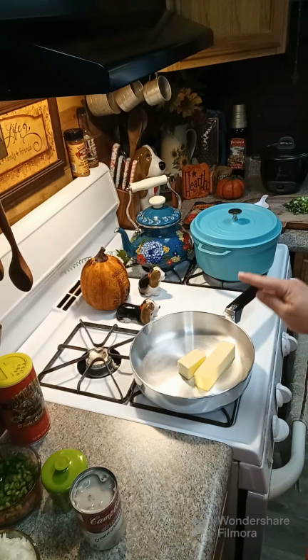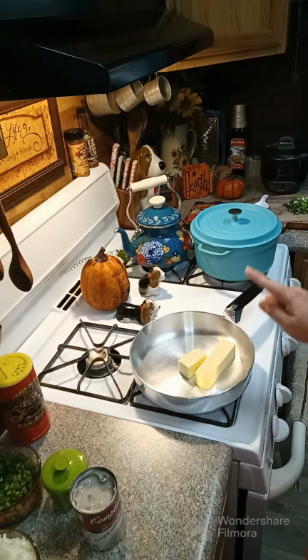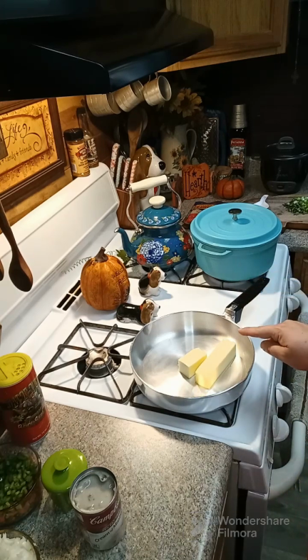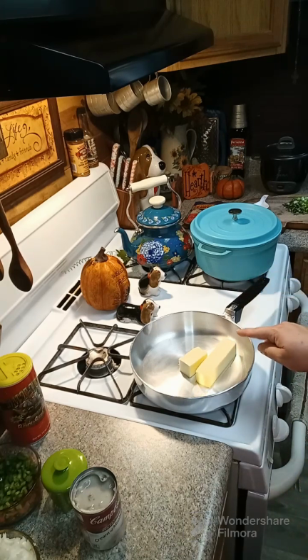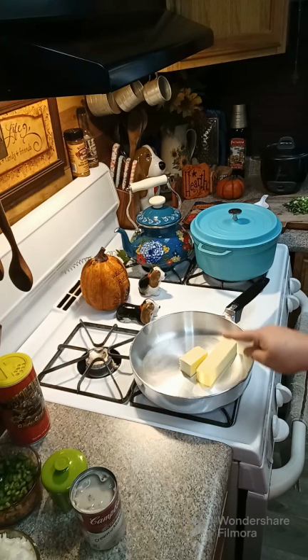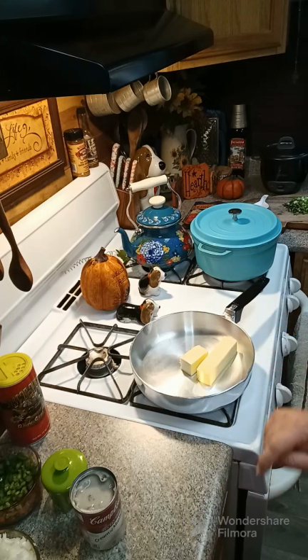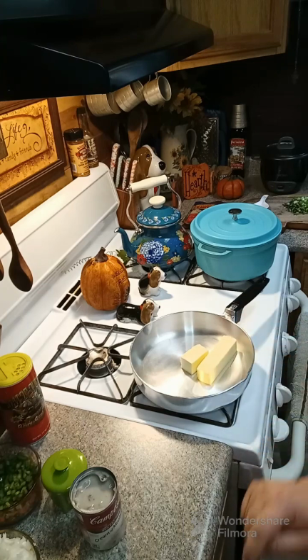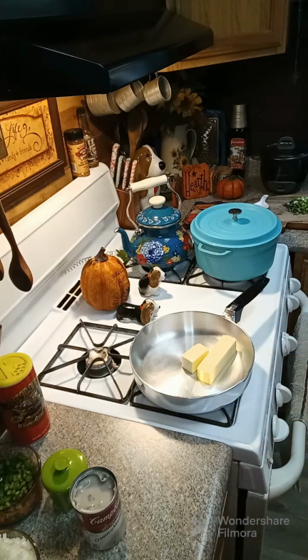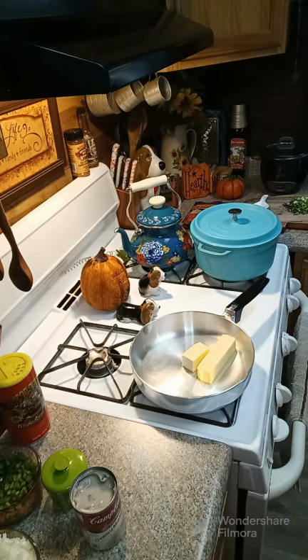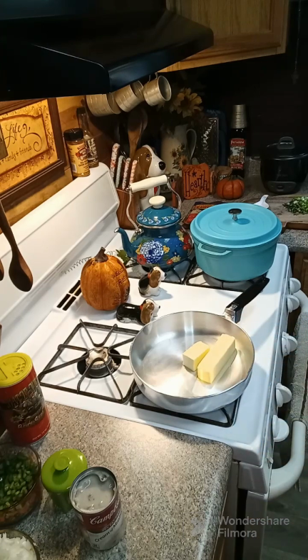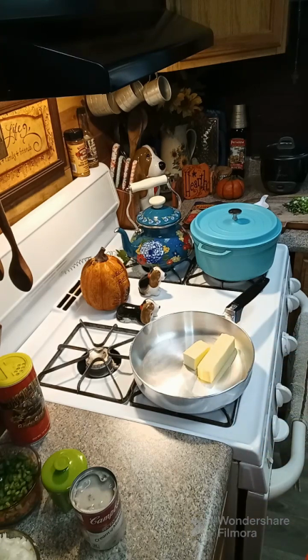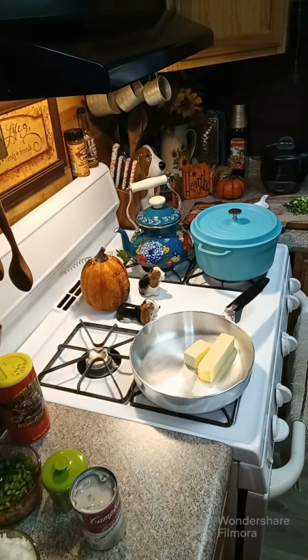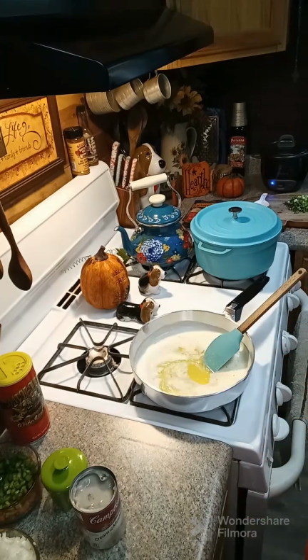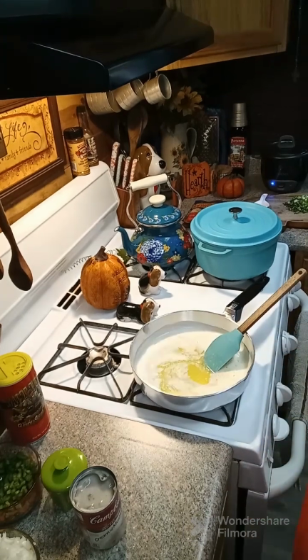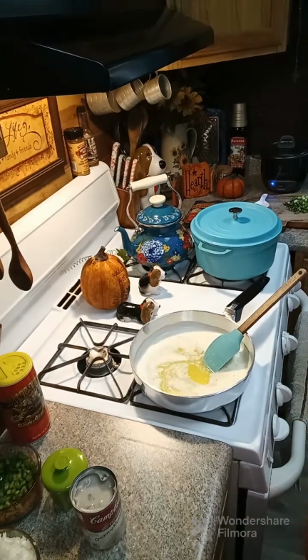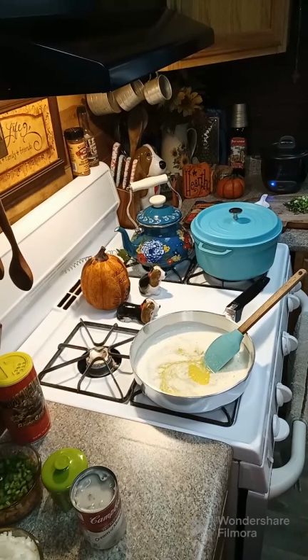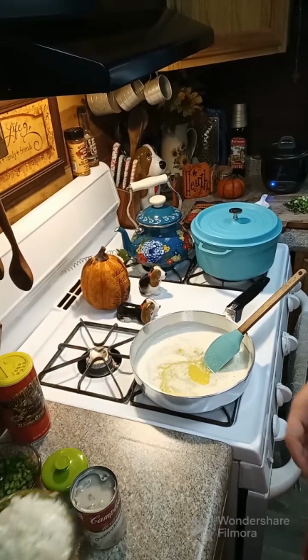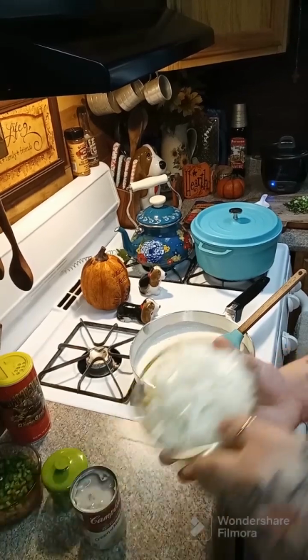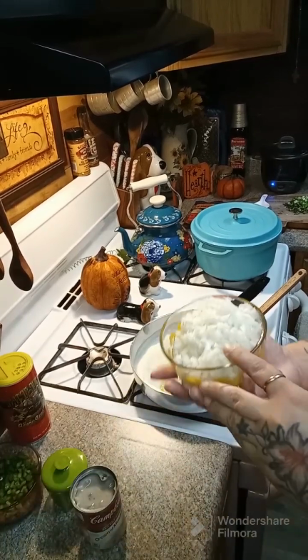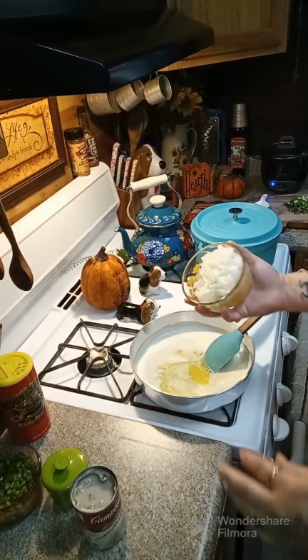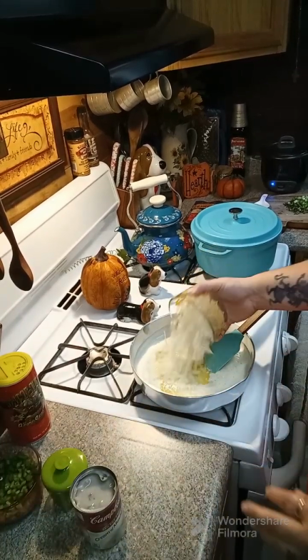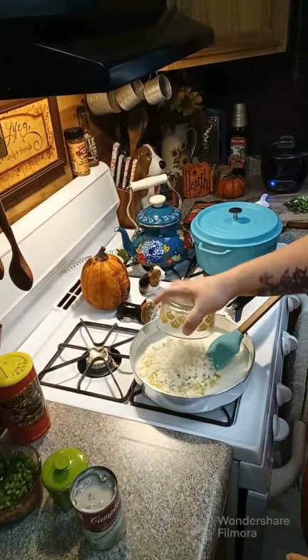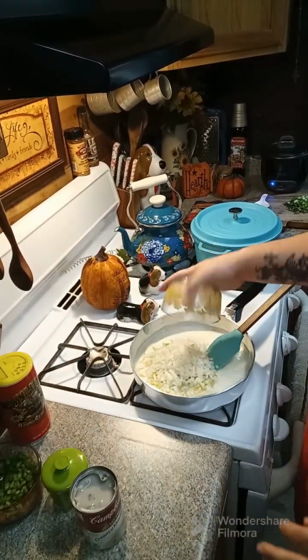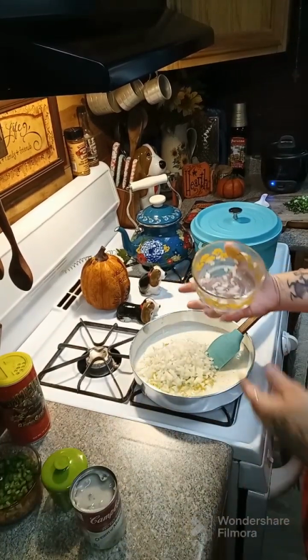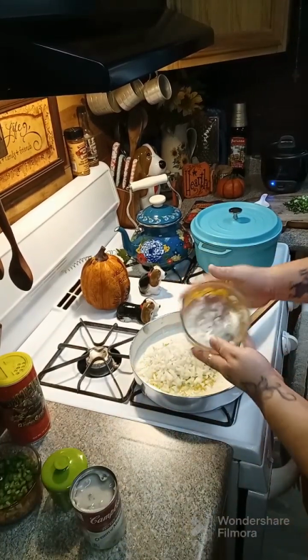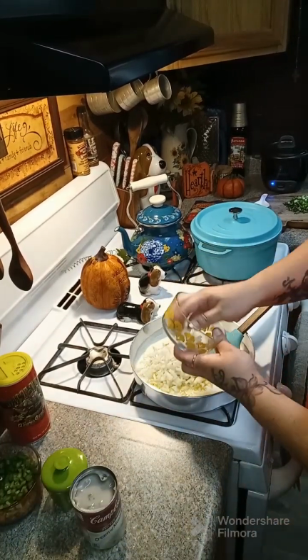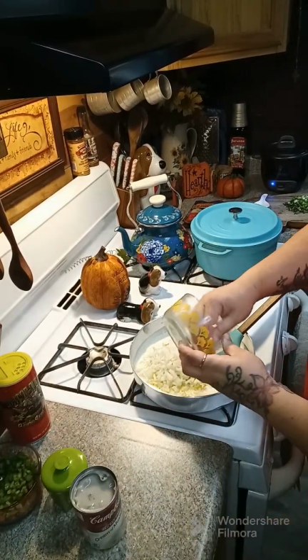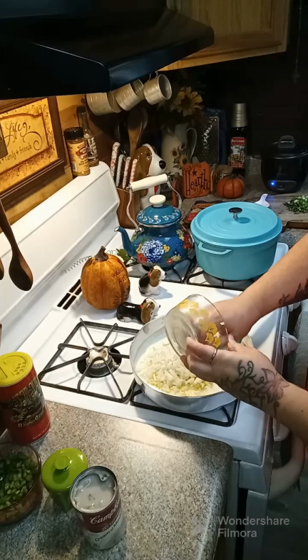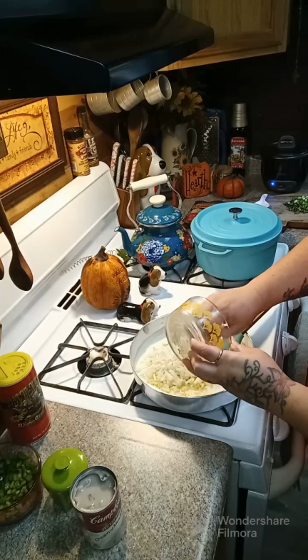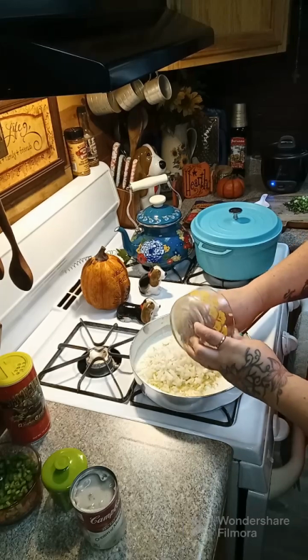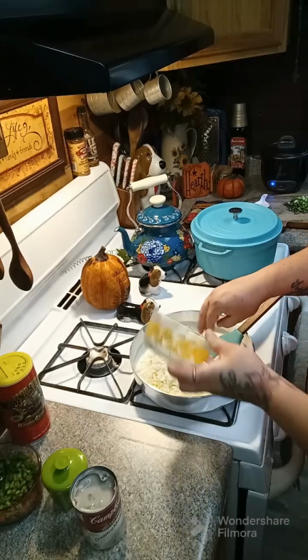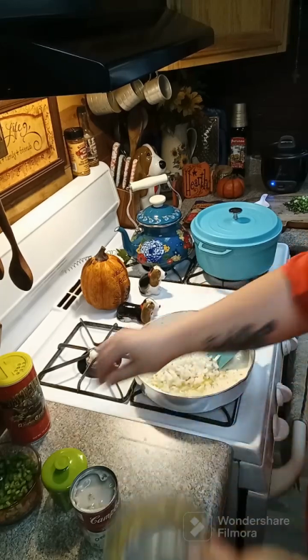We're gonna start off with one and a half sticks of butter. Now we are gonna add in one large onion and one bell pepper.